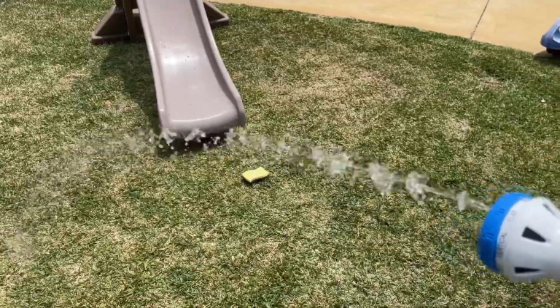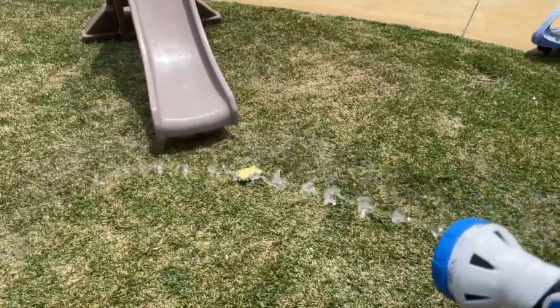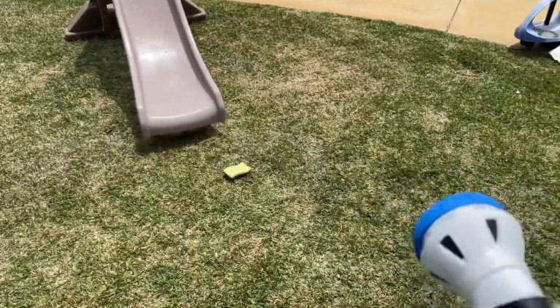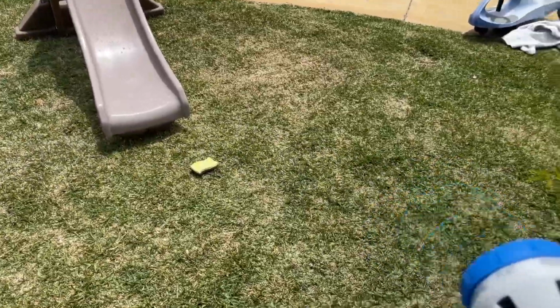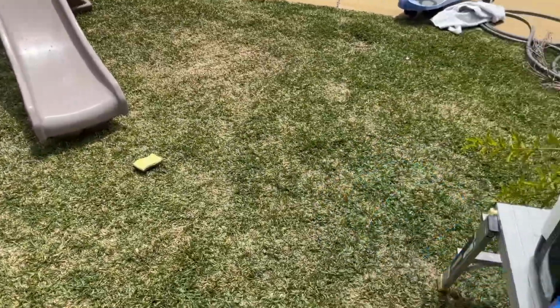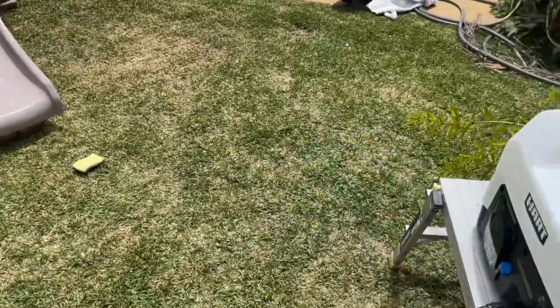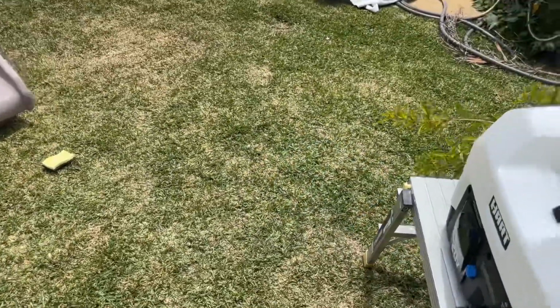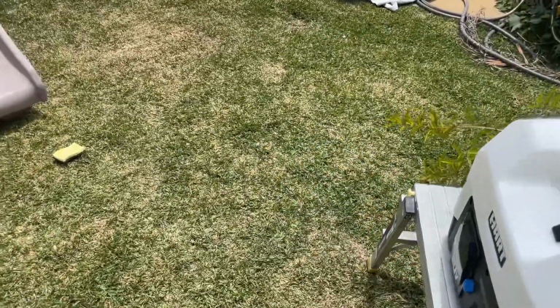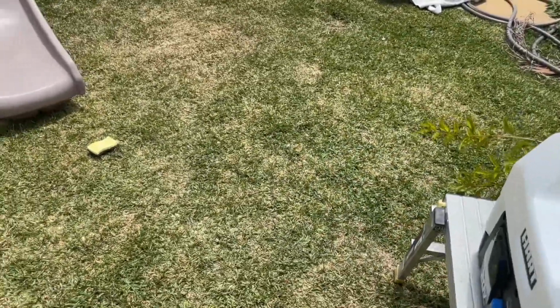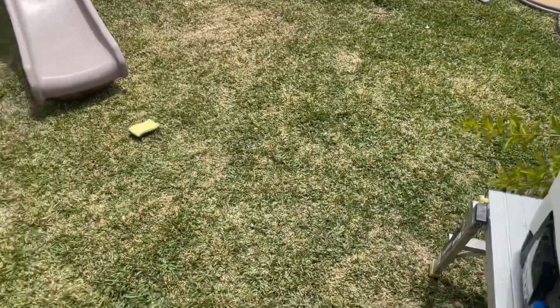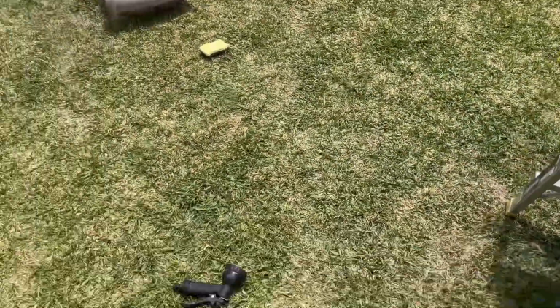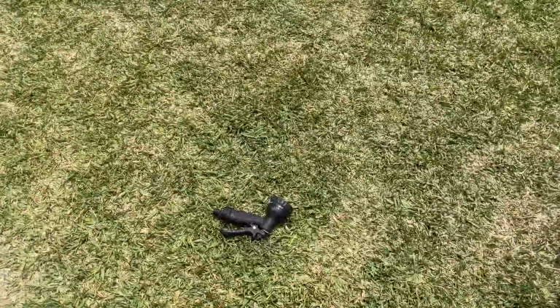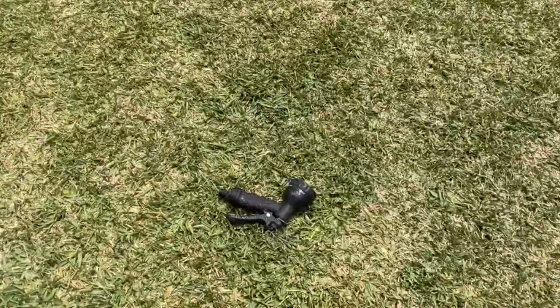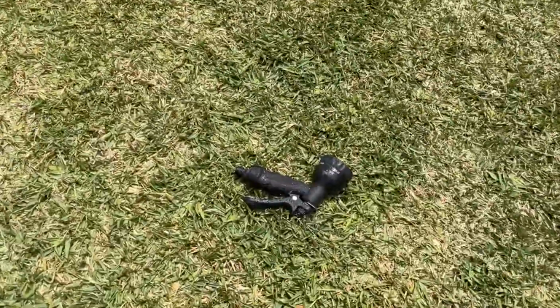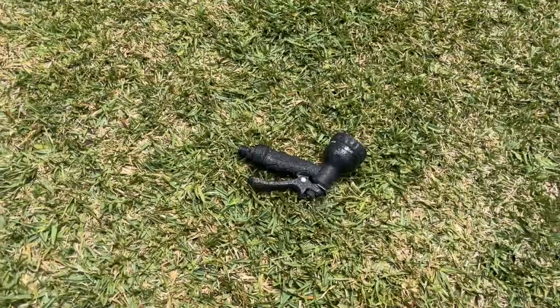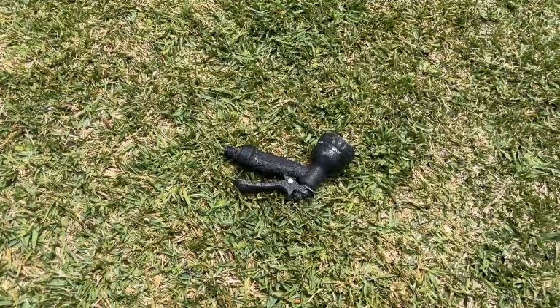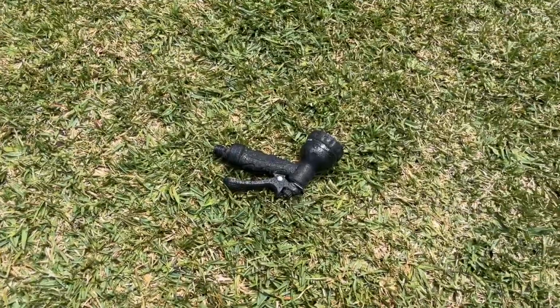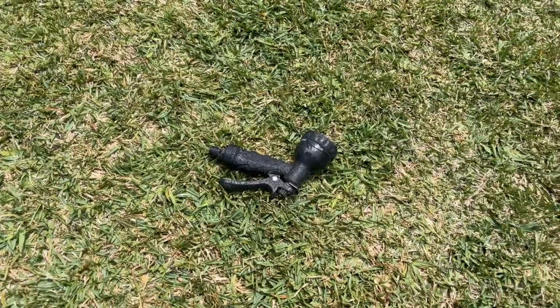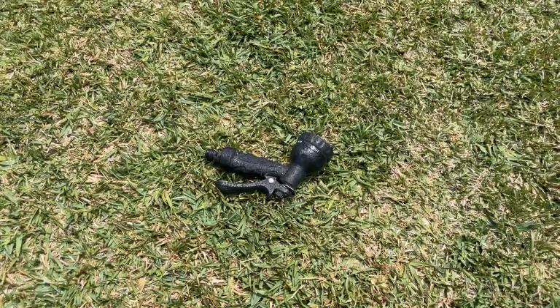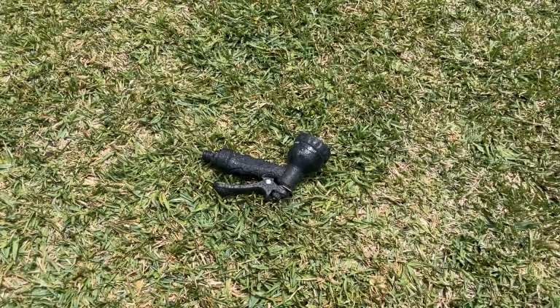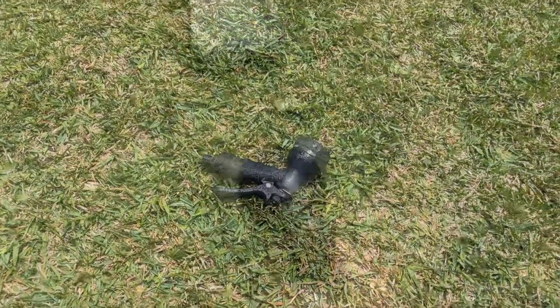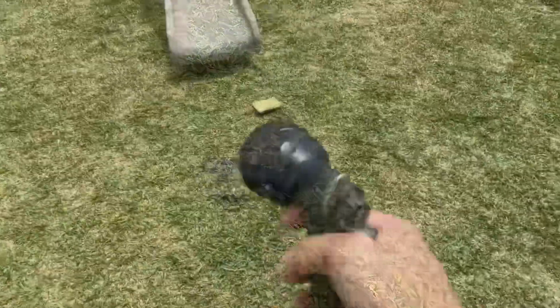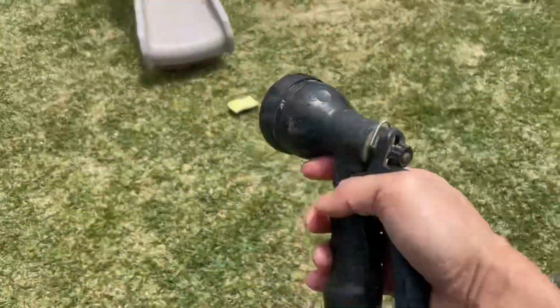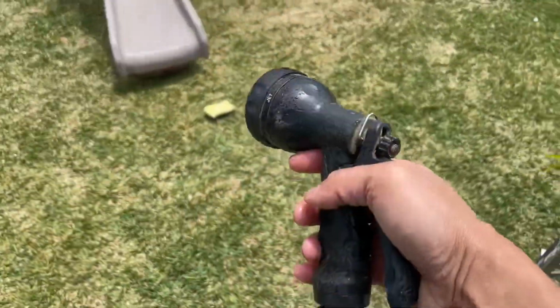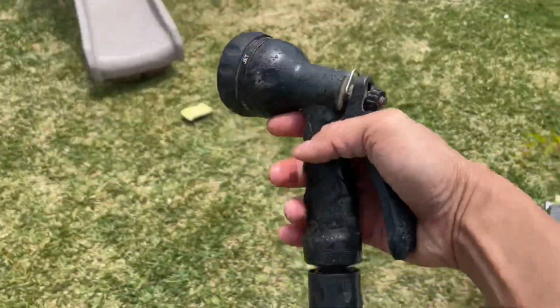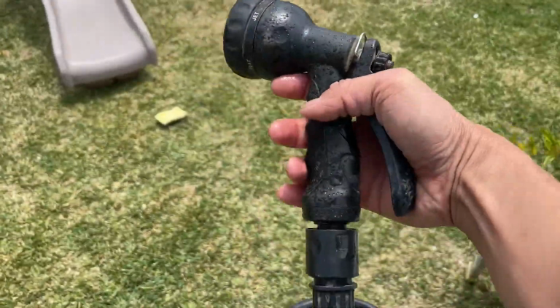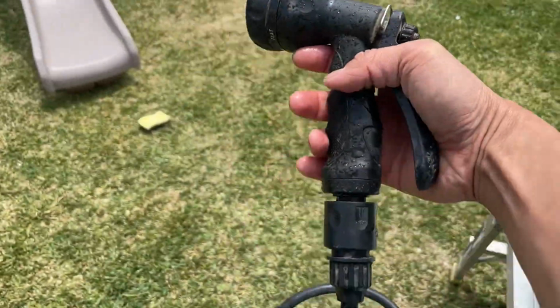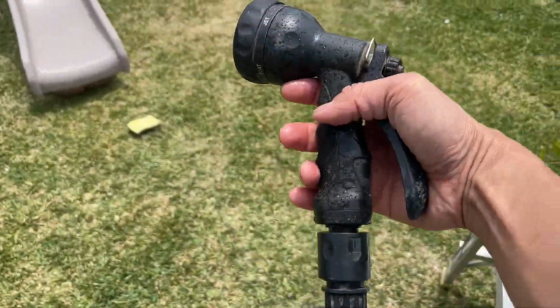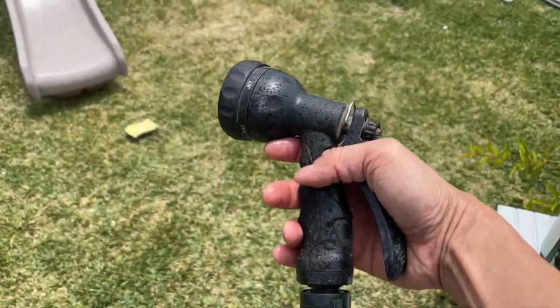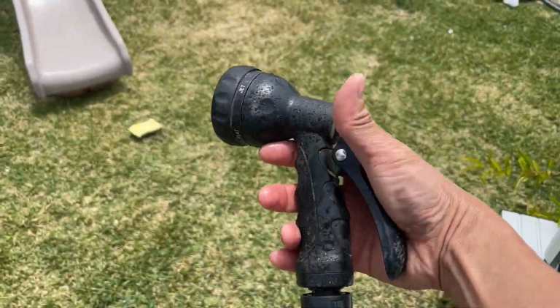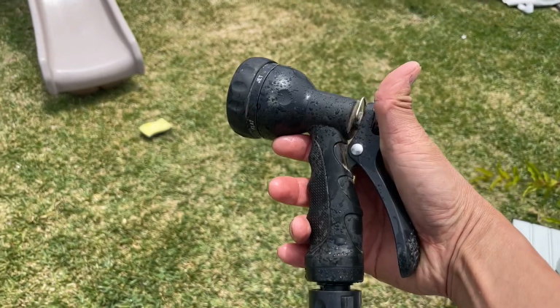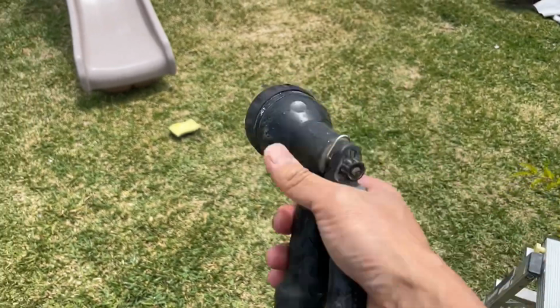I'm going to swap it out to the Water Port head to show you the difference. Here is the other head.